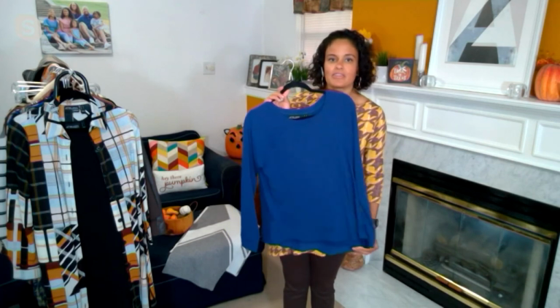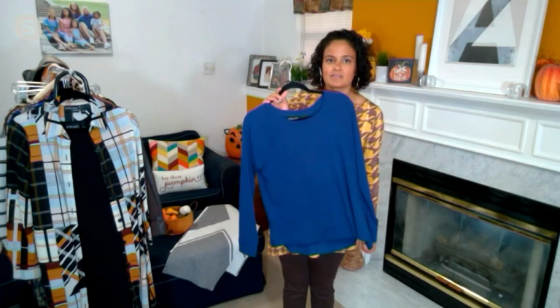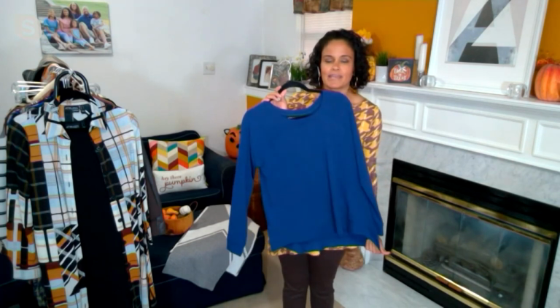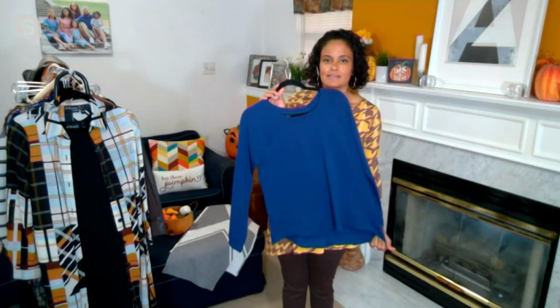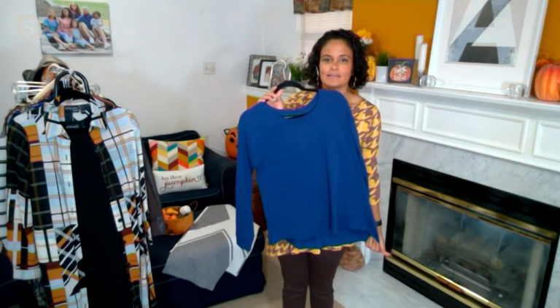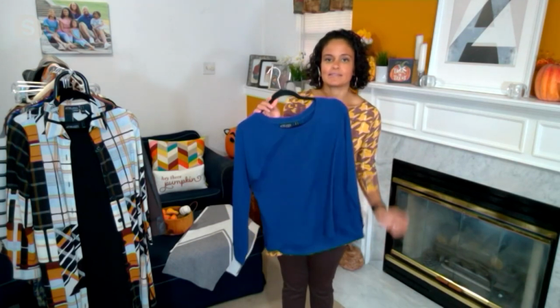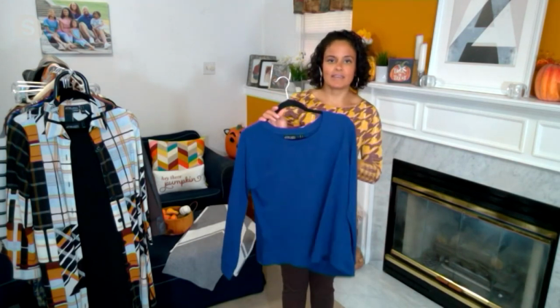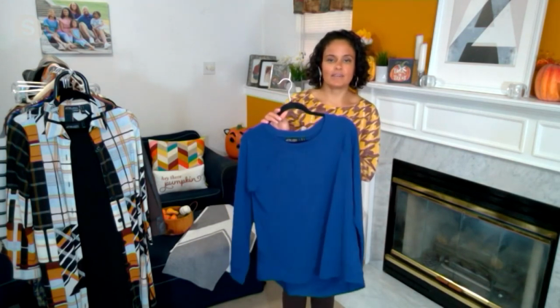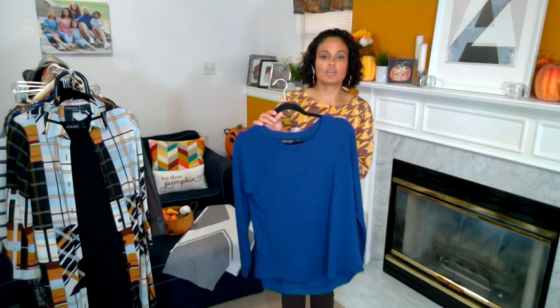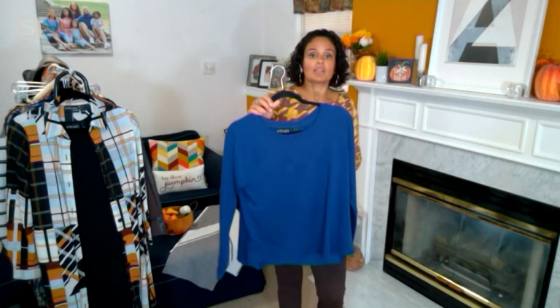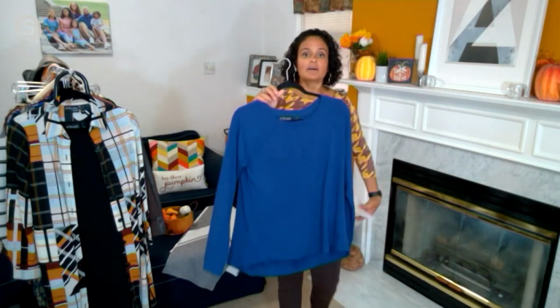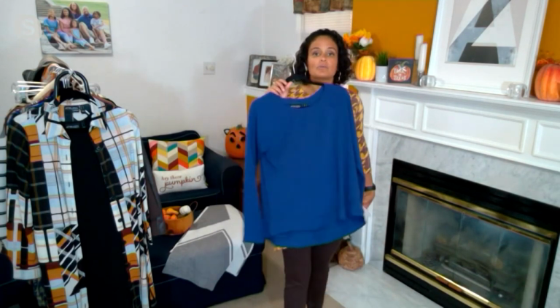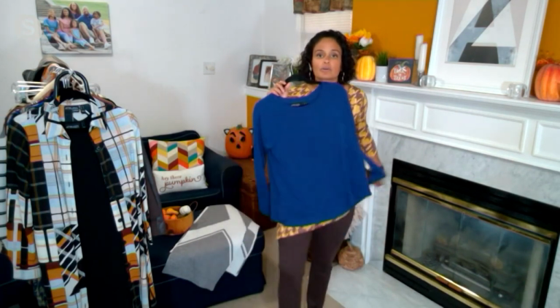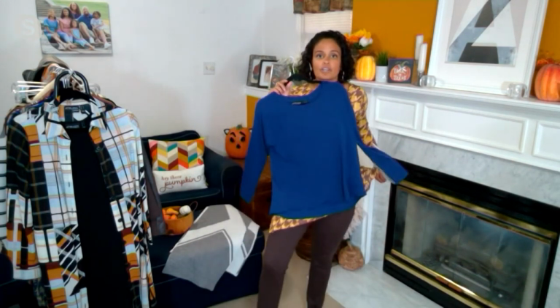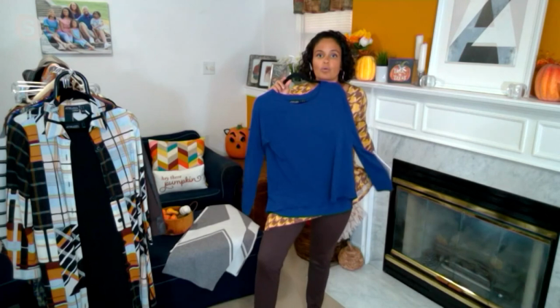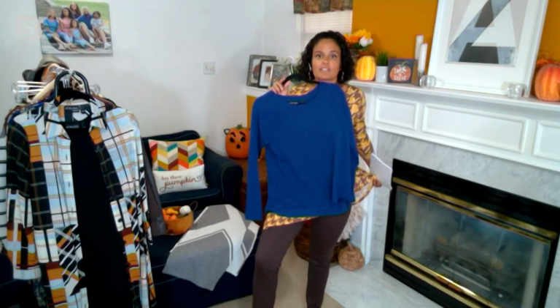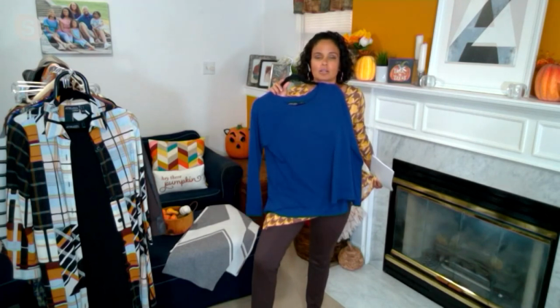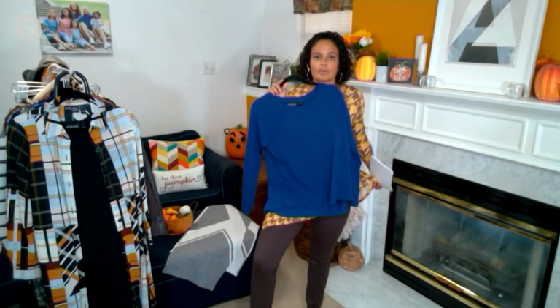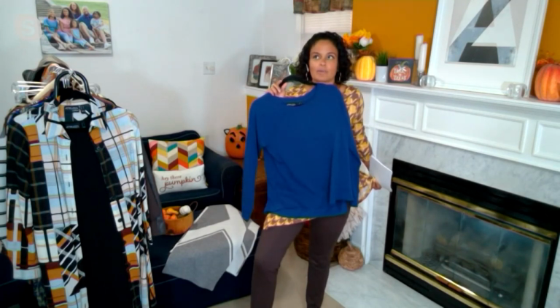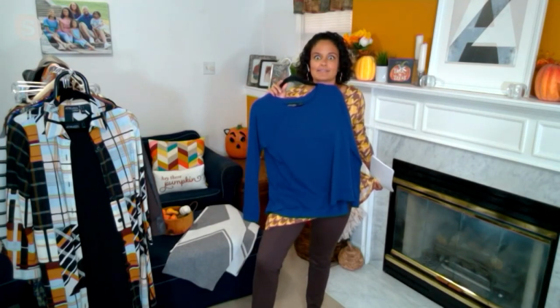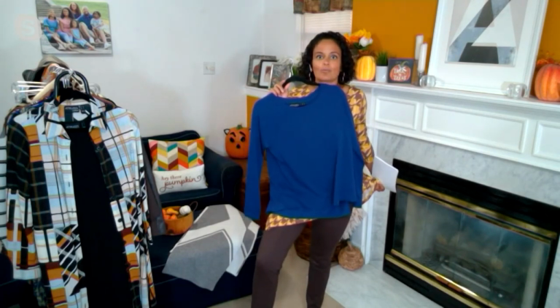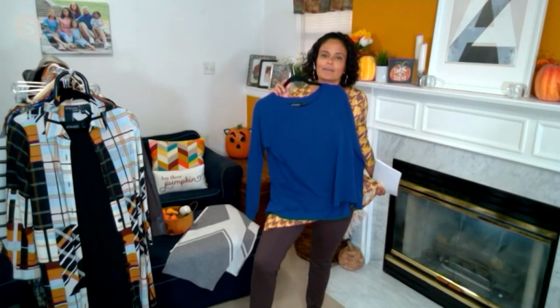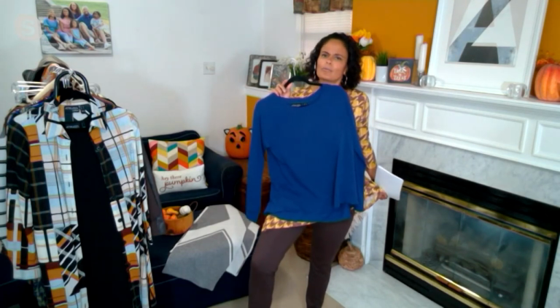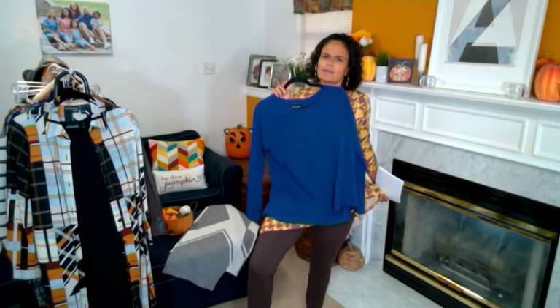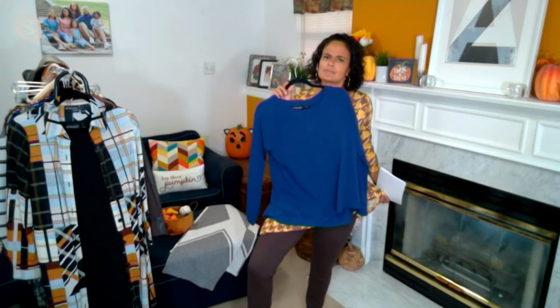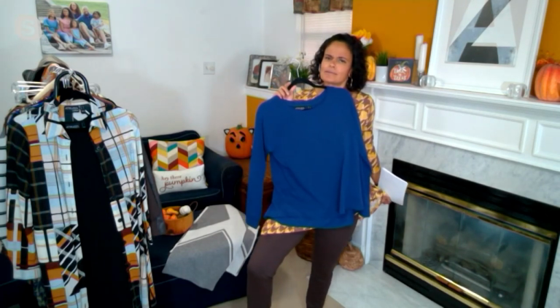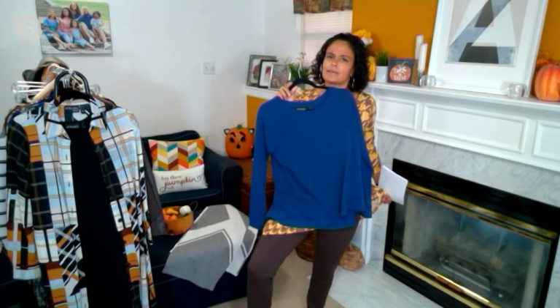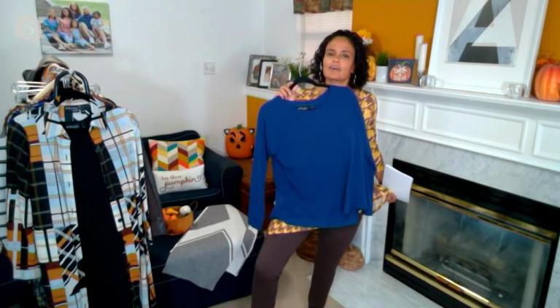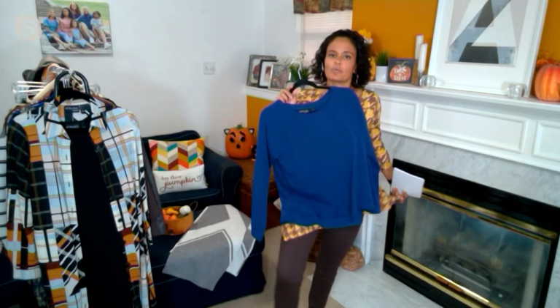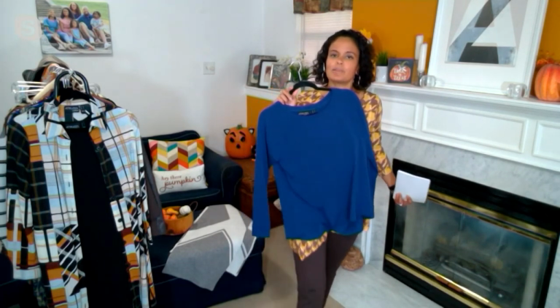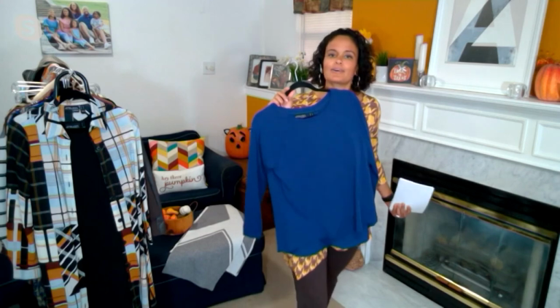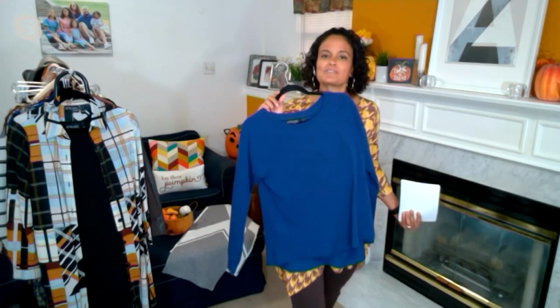This in my hand is the navy, which — could it go with my chocolate faux leather pants? Yes, it could. Could it go with the black or the smoke? Yes, it could.